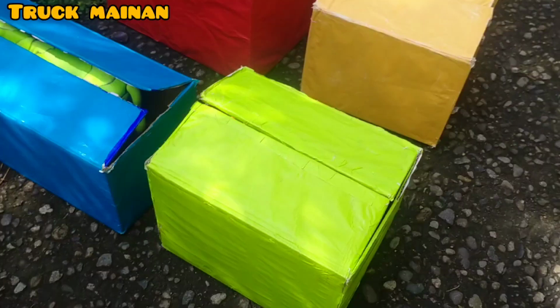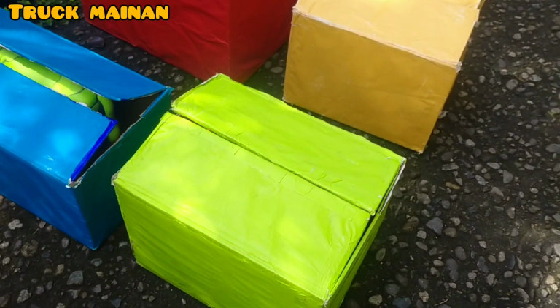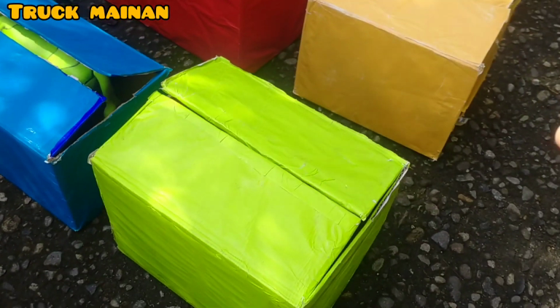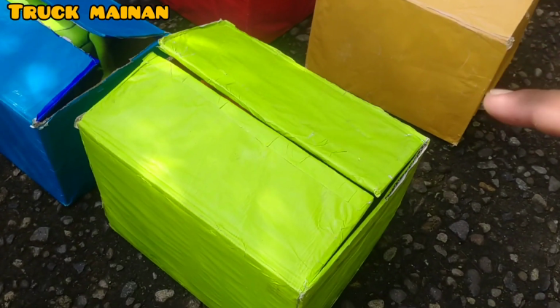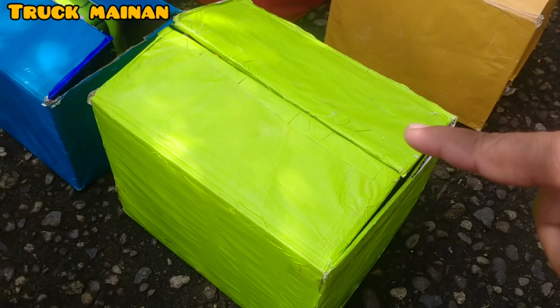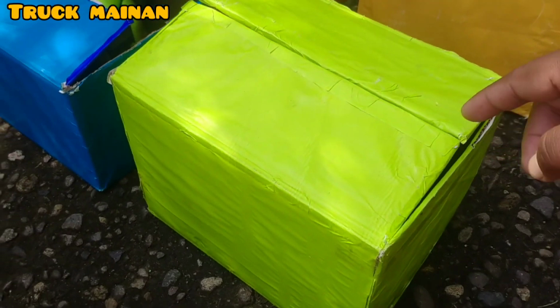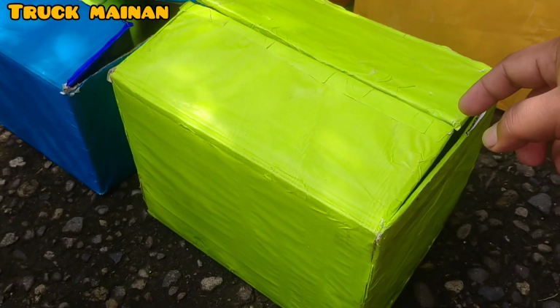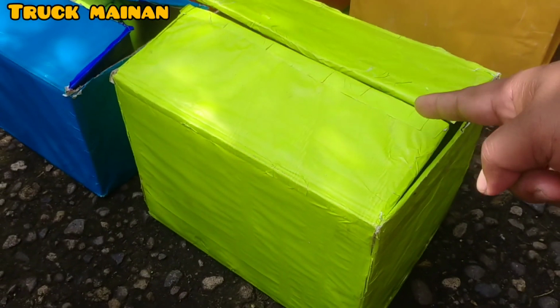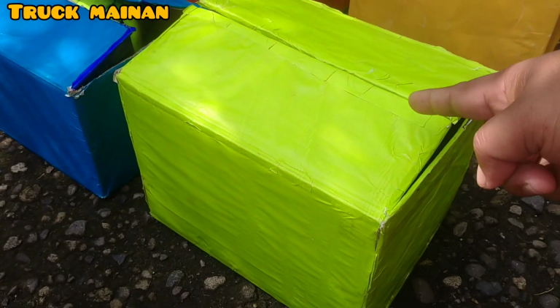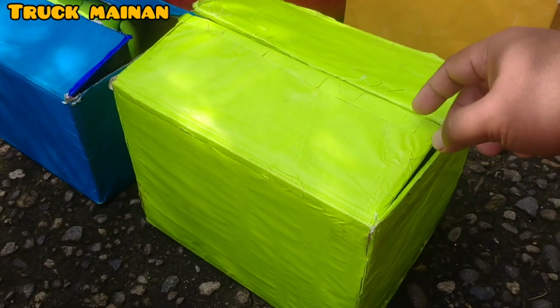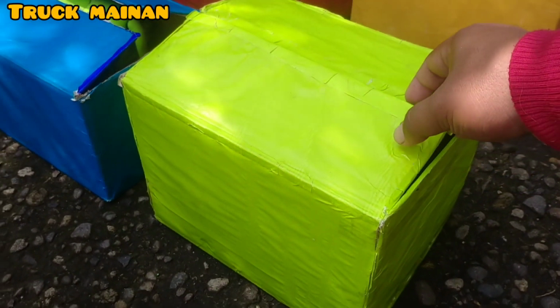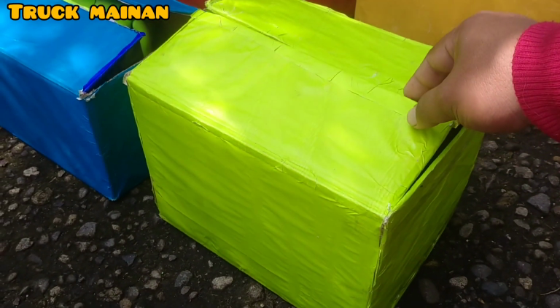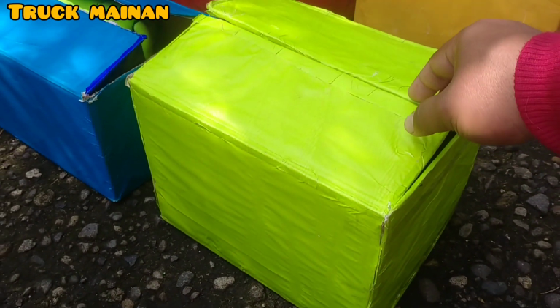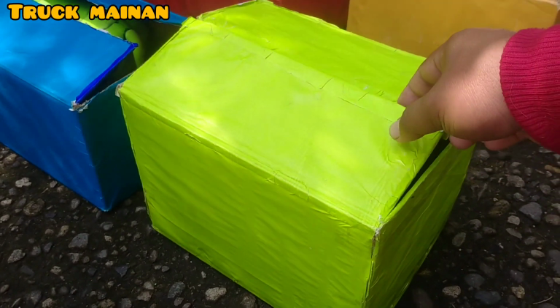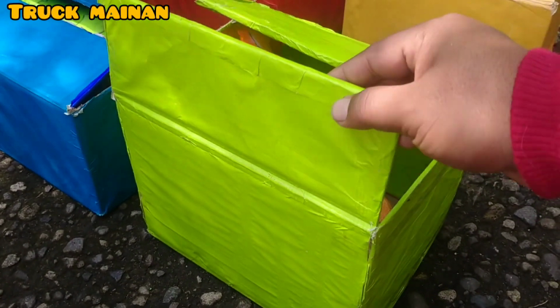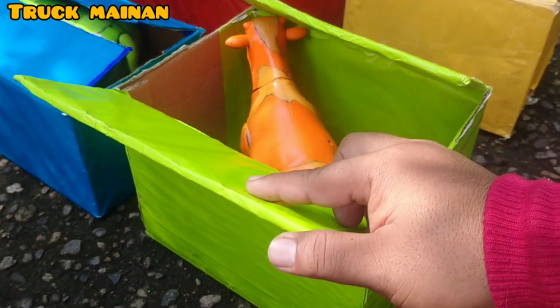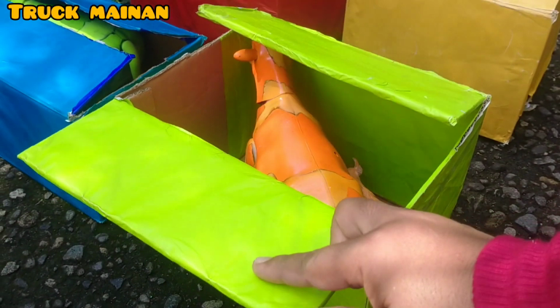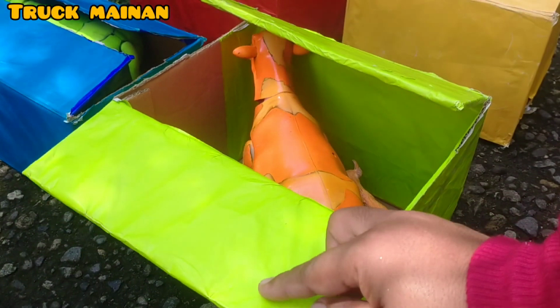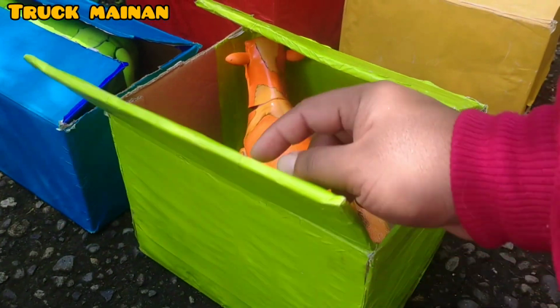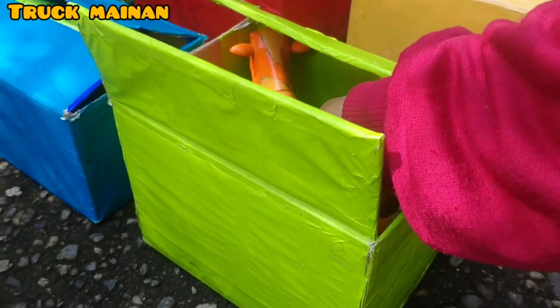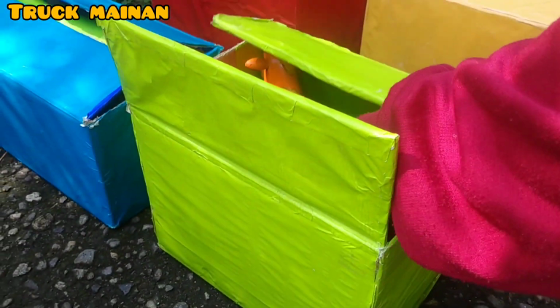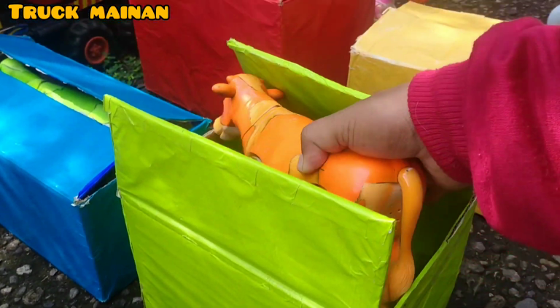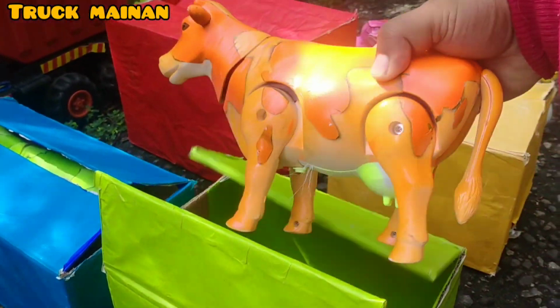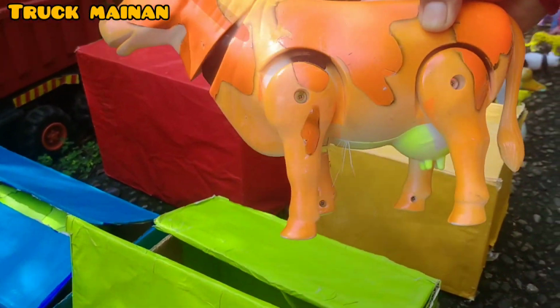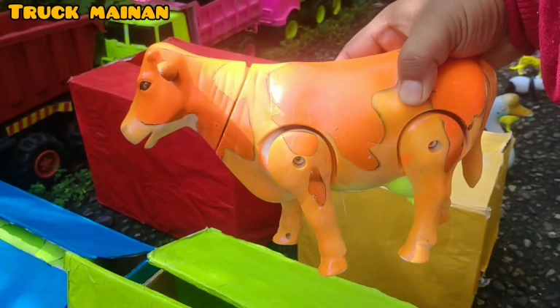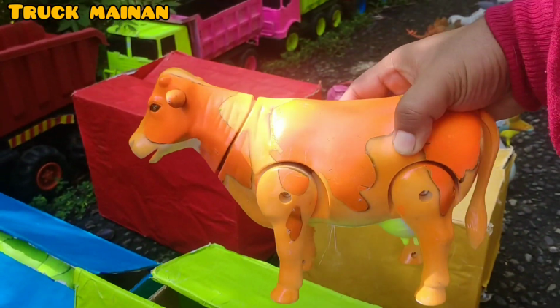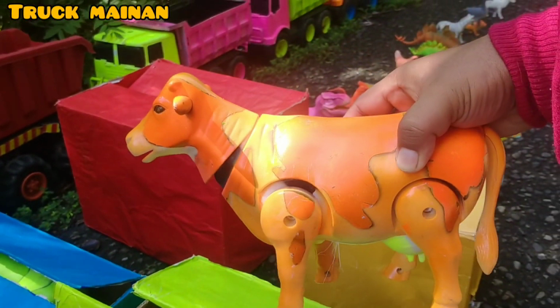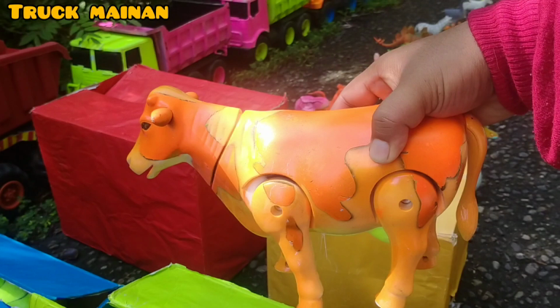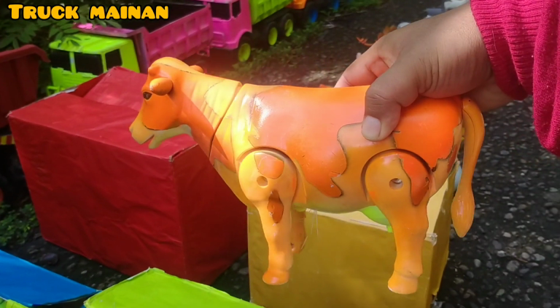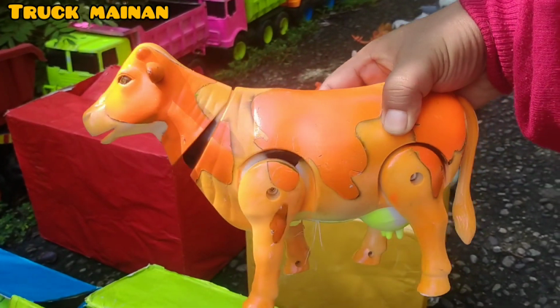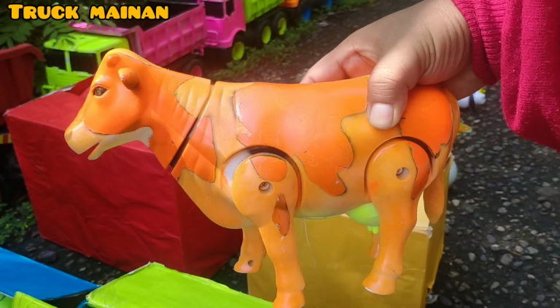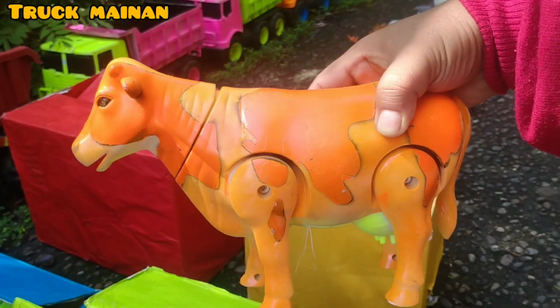Kita buka box yang warna hijau. Wih, kira-kira di dalam box warna hijau ada hewan apa ya, teman-teman? Wih, lihat, teman-teman. Ada sapi belang lagi. Wih, warnanya warna orange, teman-teman. (Let's open the green box. I wonder what animal is inside the green box, friends? Wow, look, friends. There's another striped cow. Its color is orange, friends.)